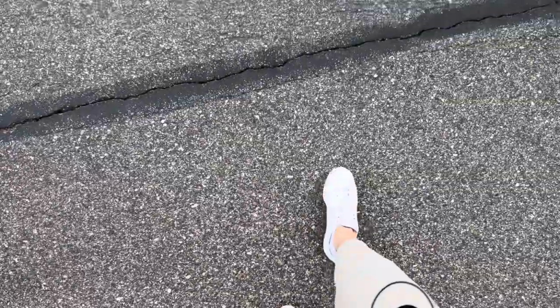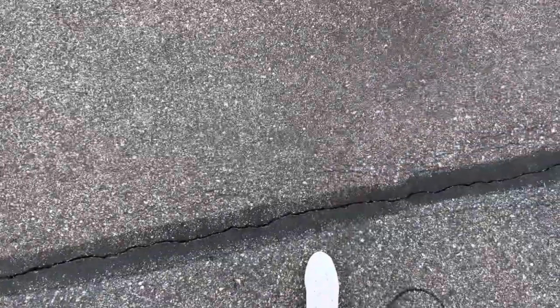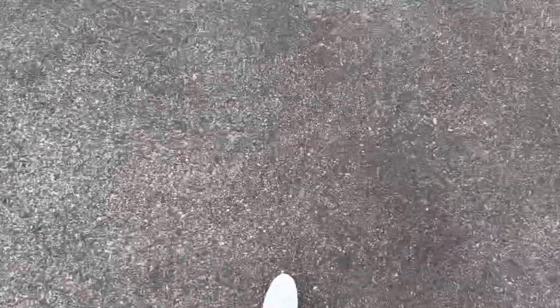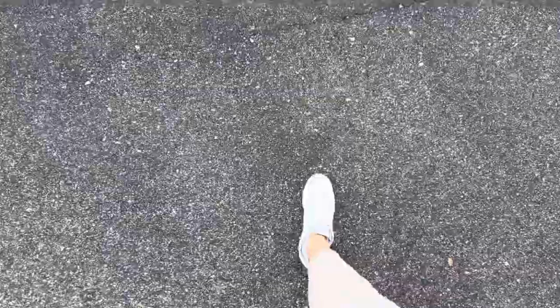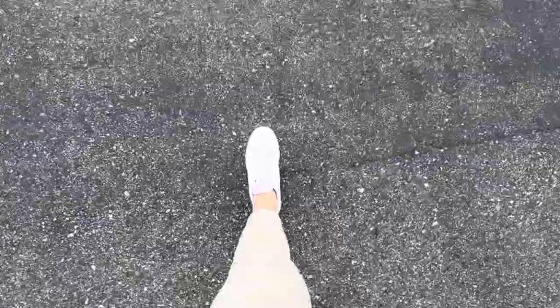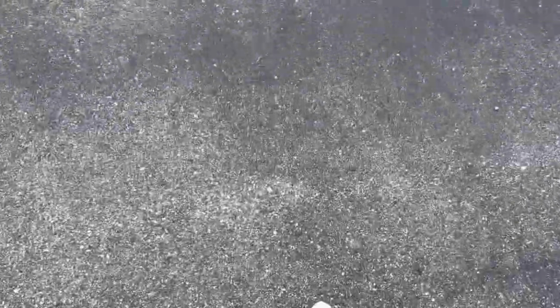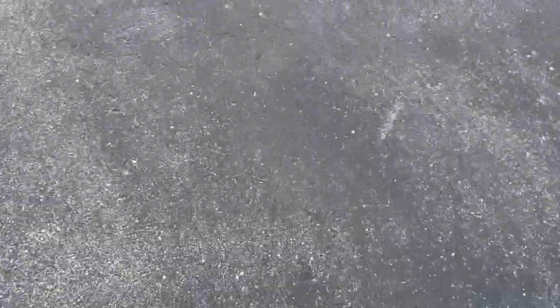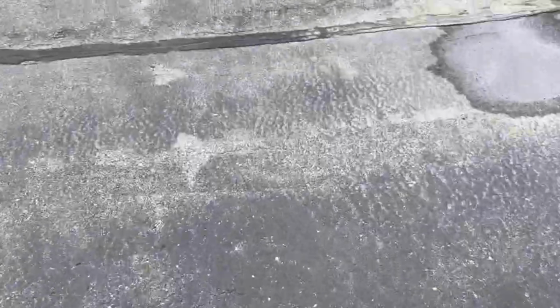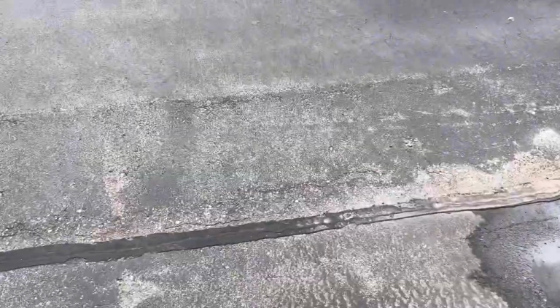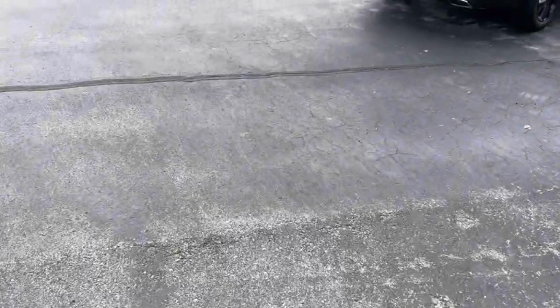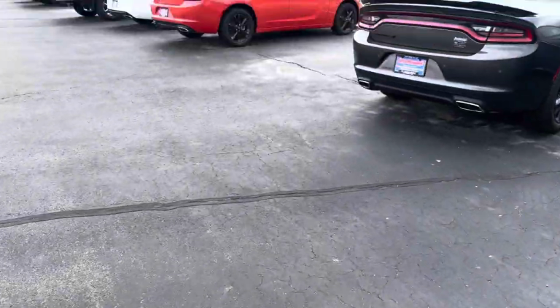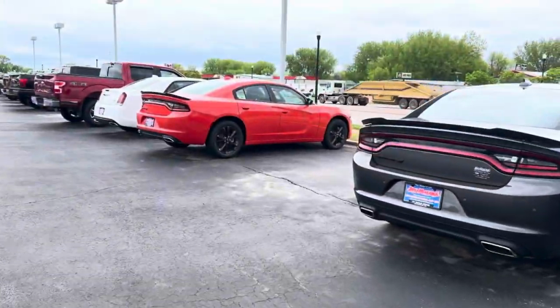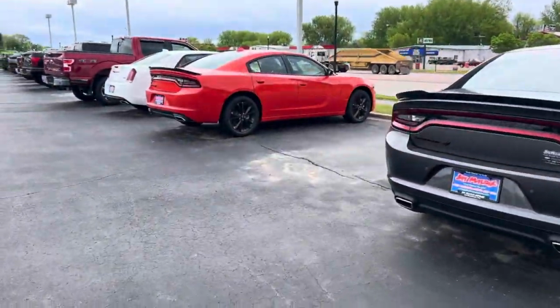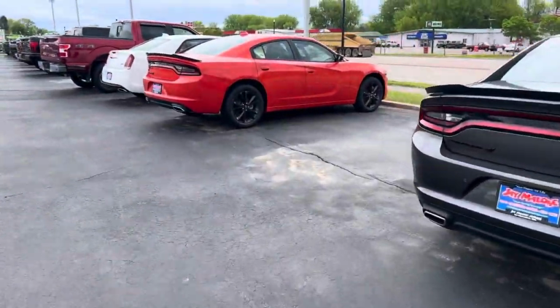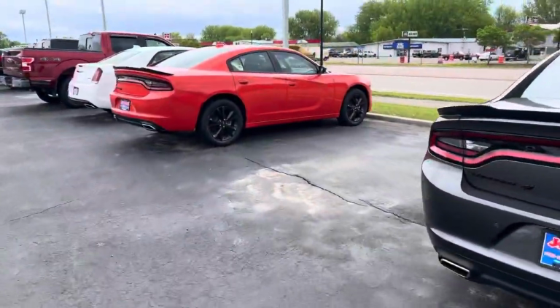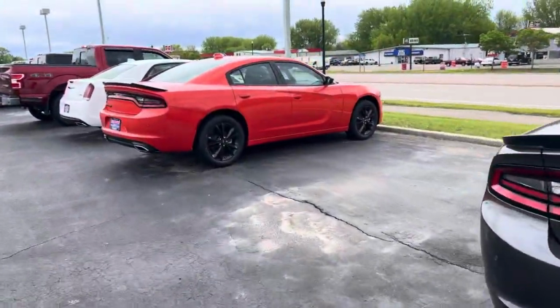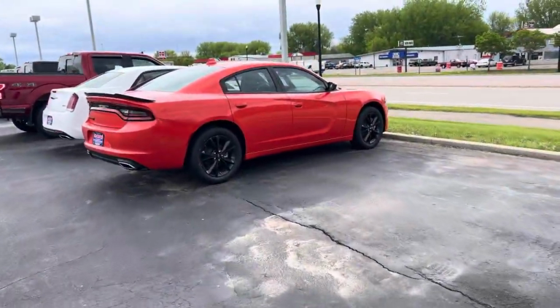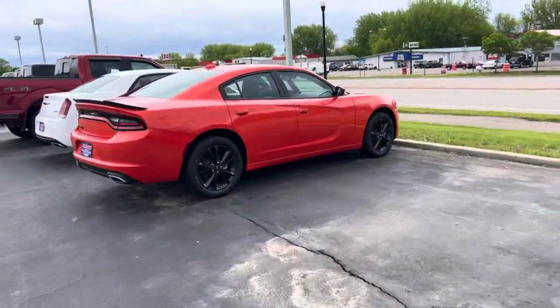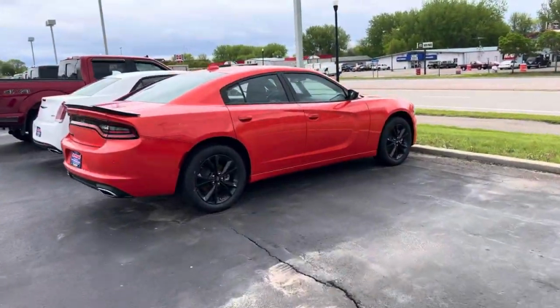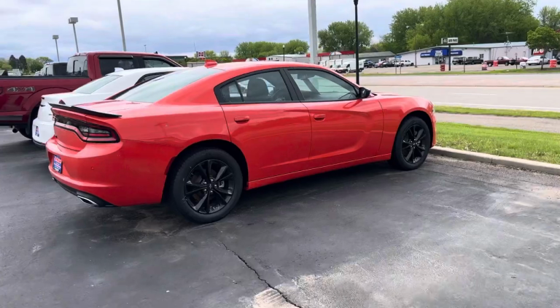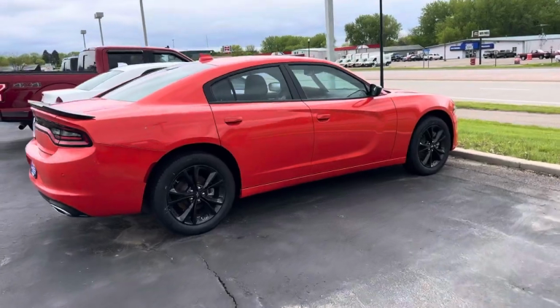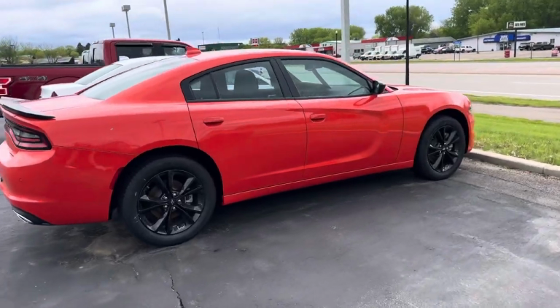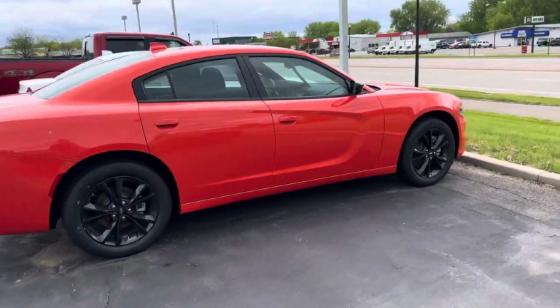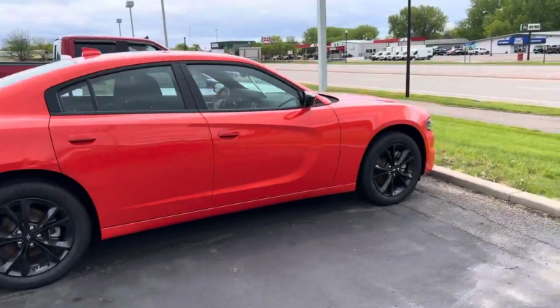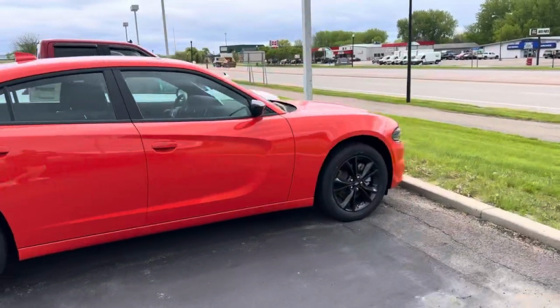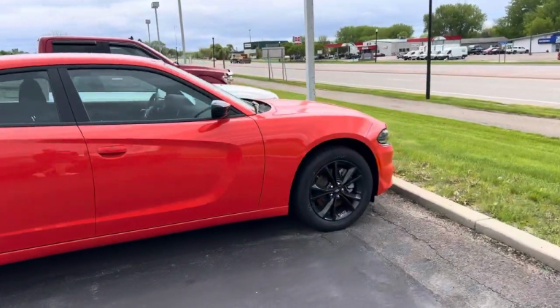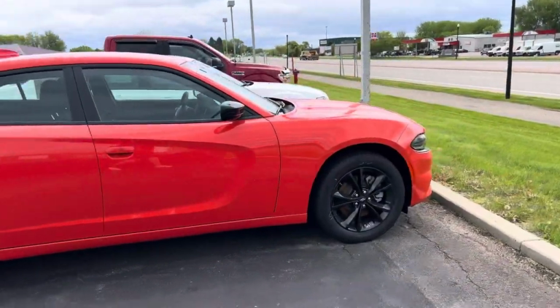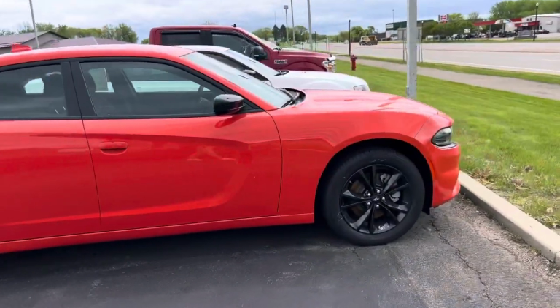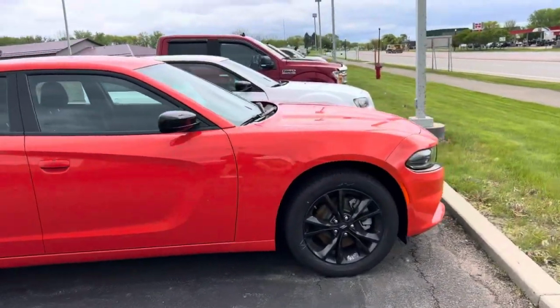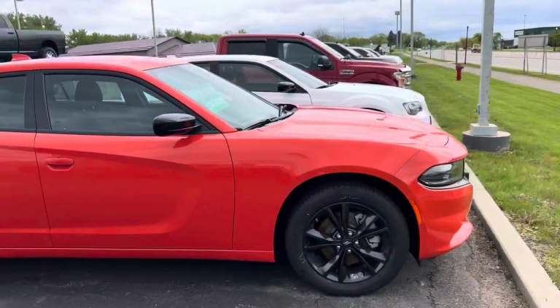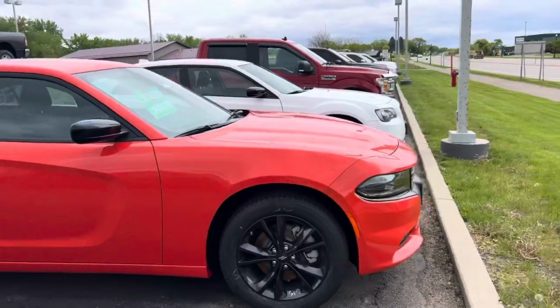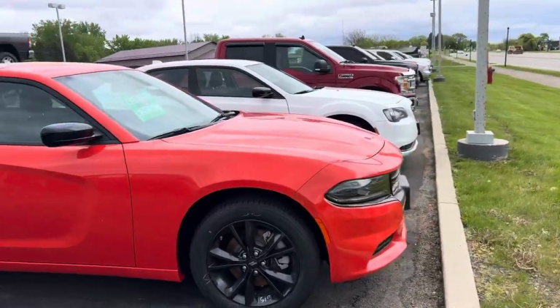Hi everyone, it's Storm alone again with a quick little walk-around. Today we are highlighting this 2022 Dodge Charger in a really fun, bright orange color — it's an SXT all-wheel drive.